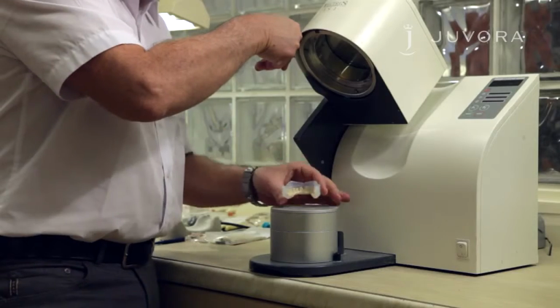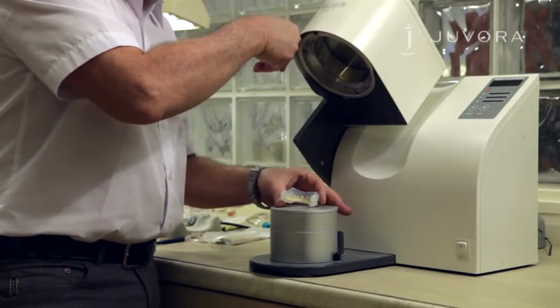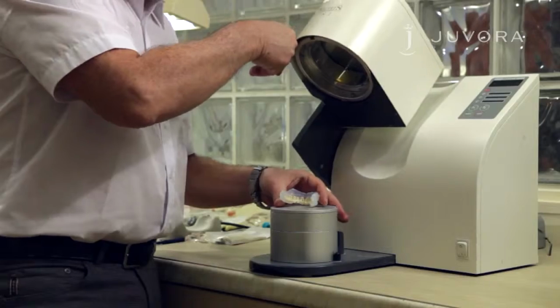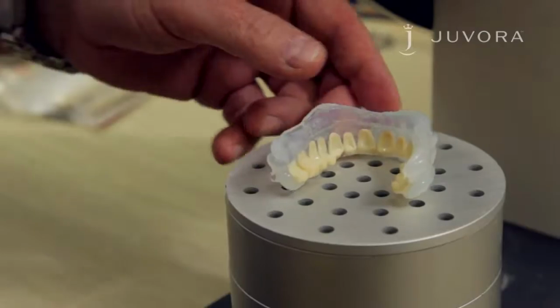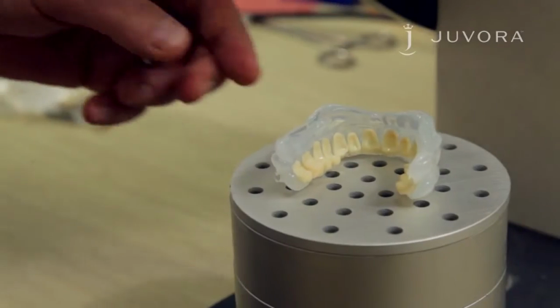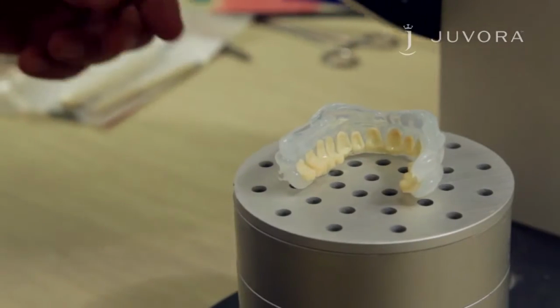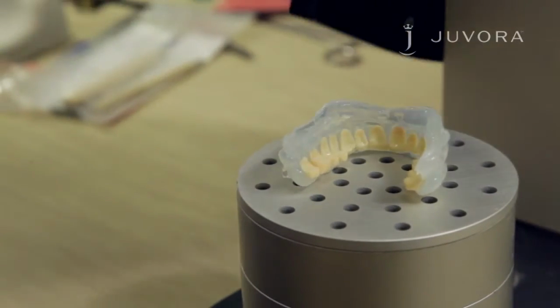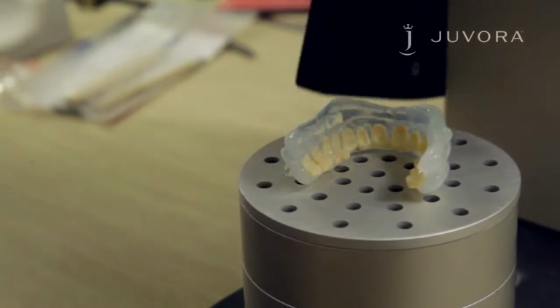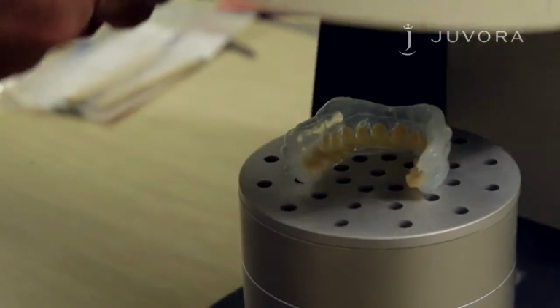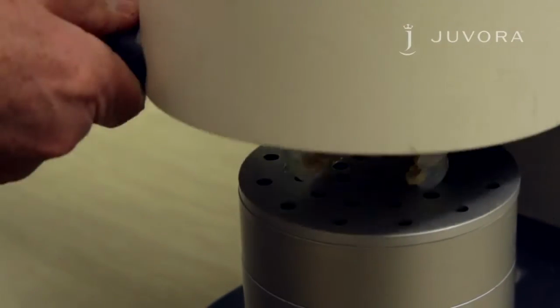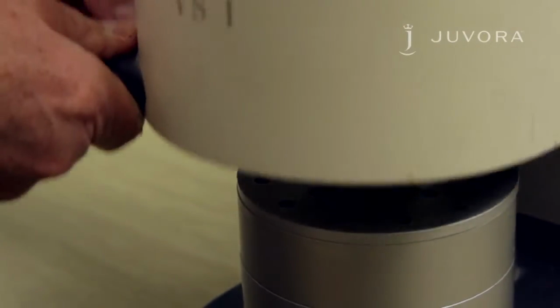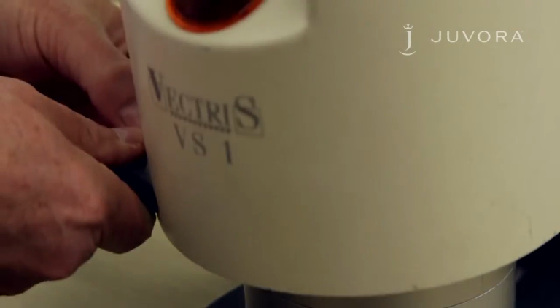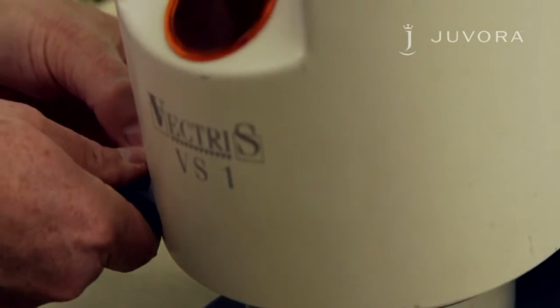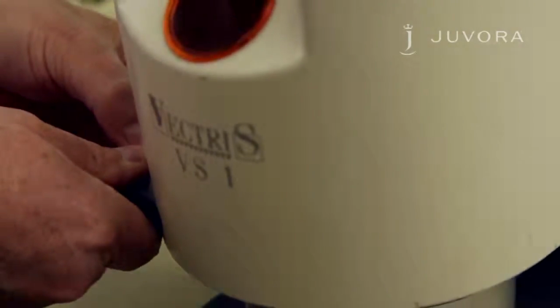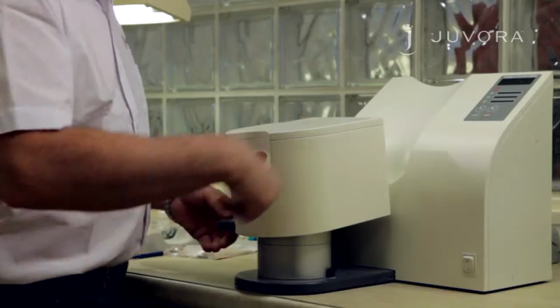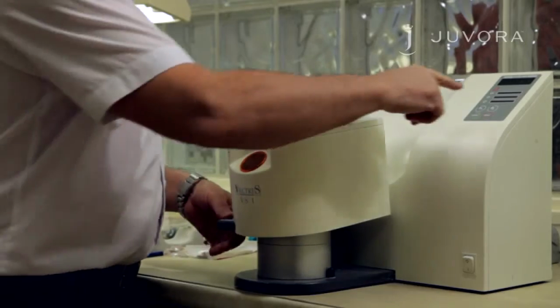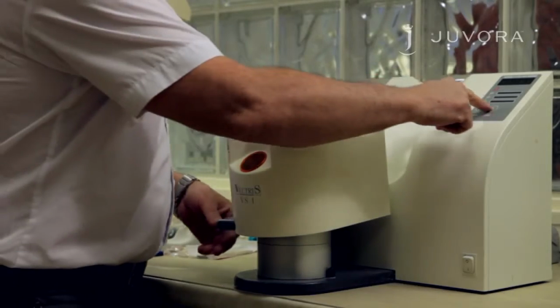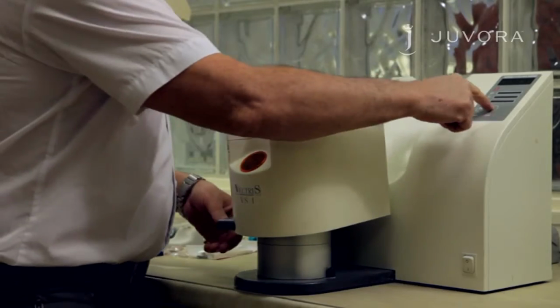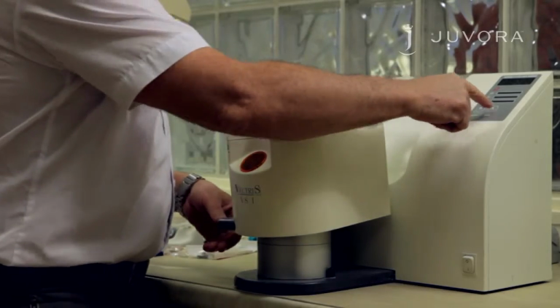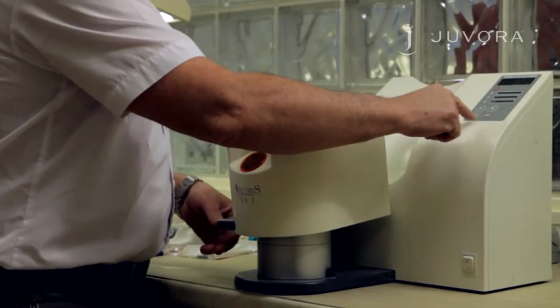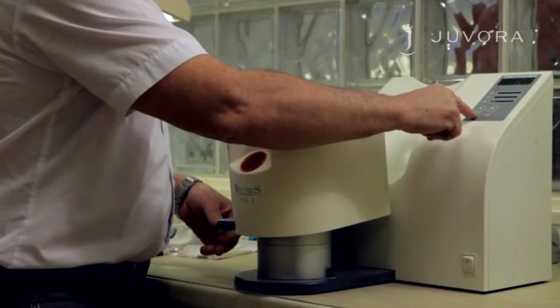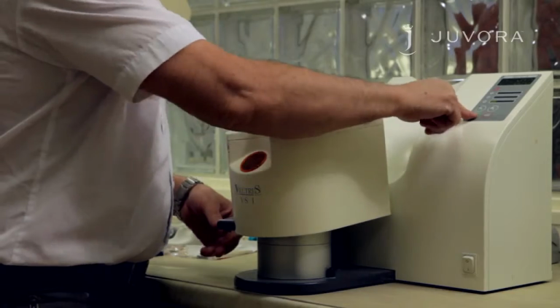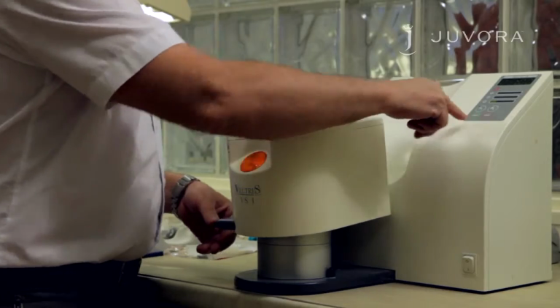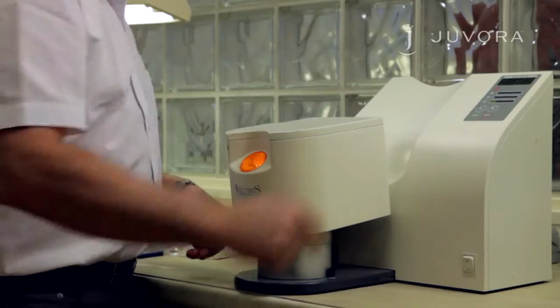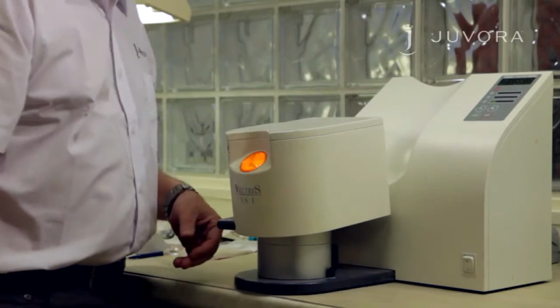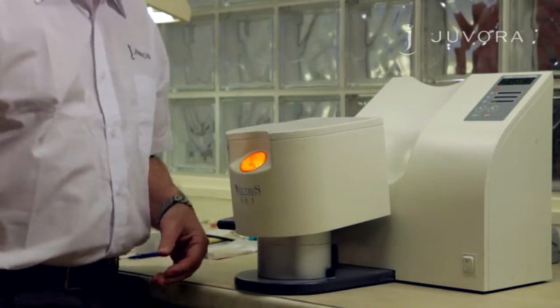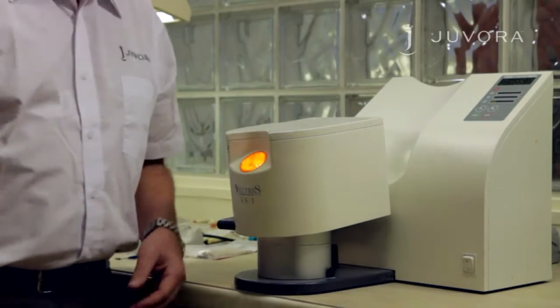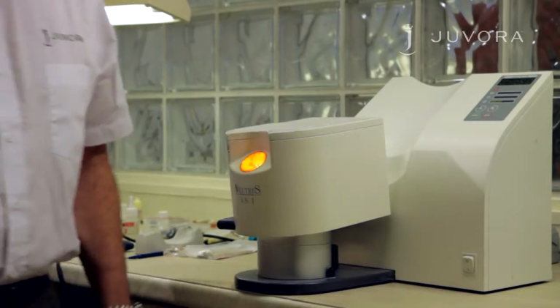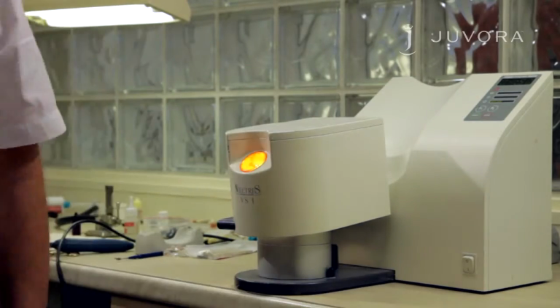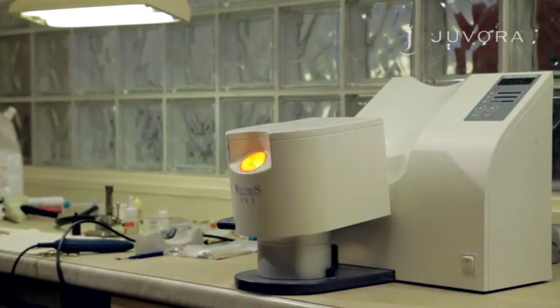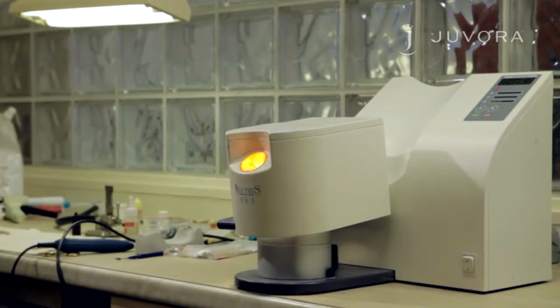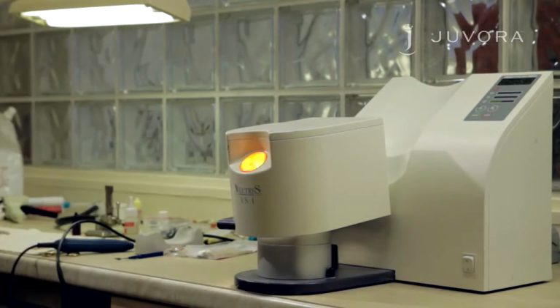Place in a light curing unit for 3 minutes. After 3 minutes, the inhibition layer will appear. This layer is important for the bonding of the composite.